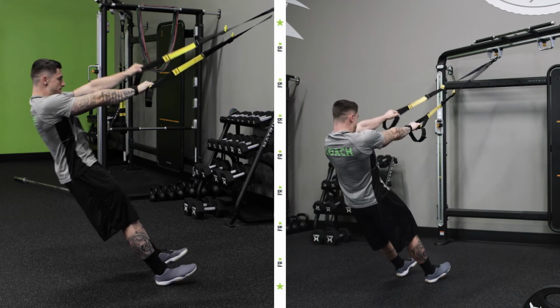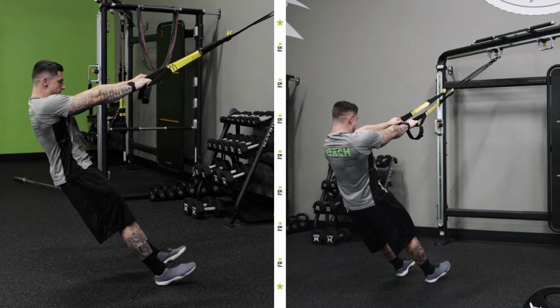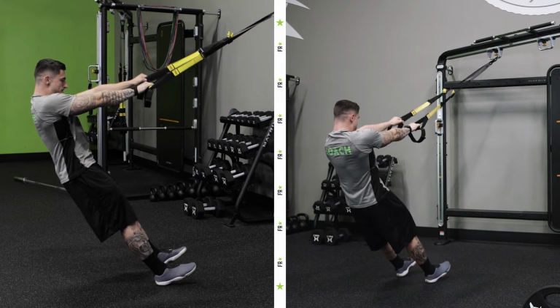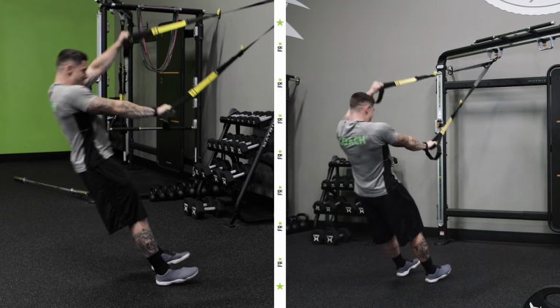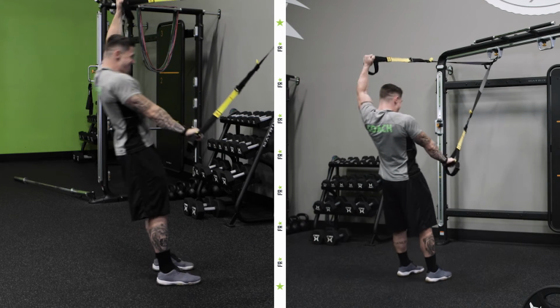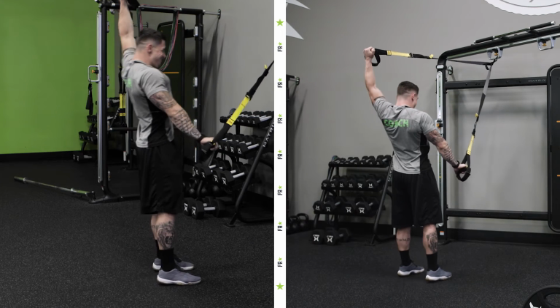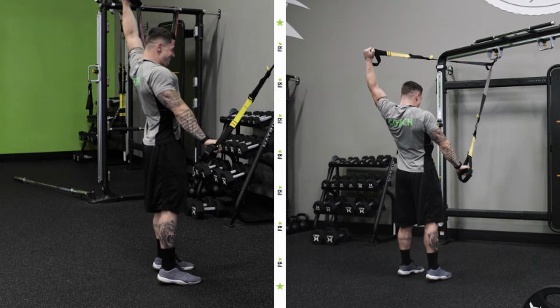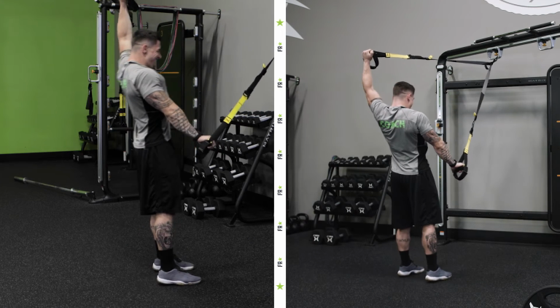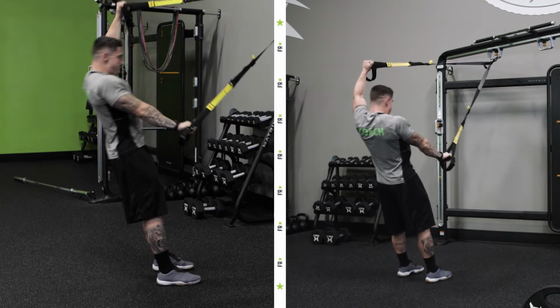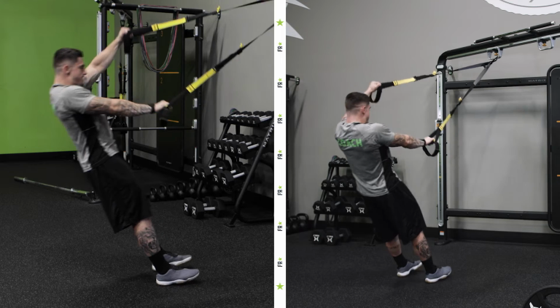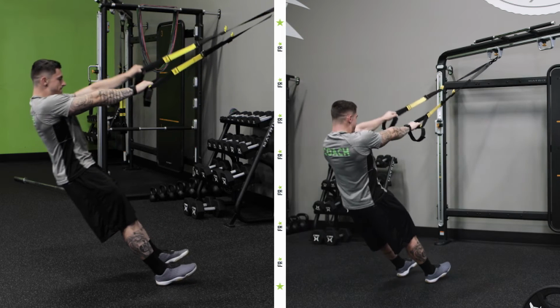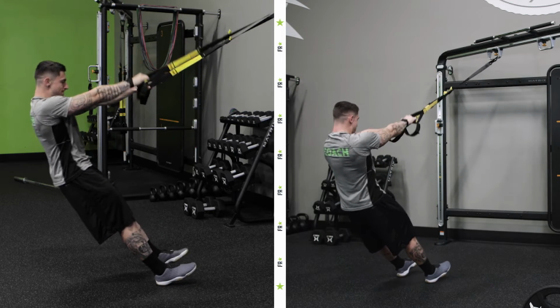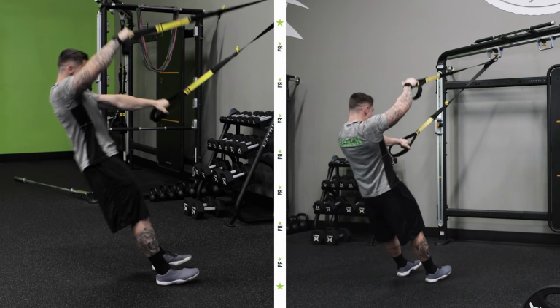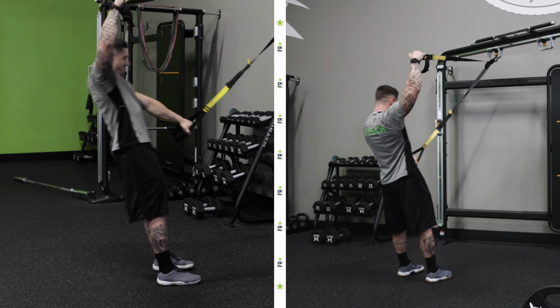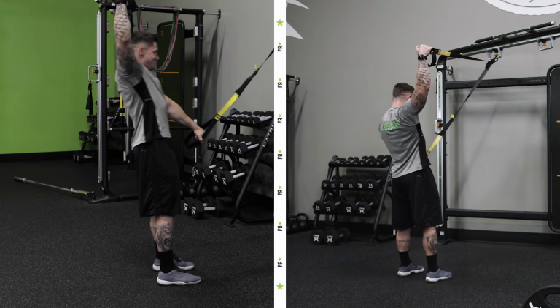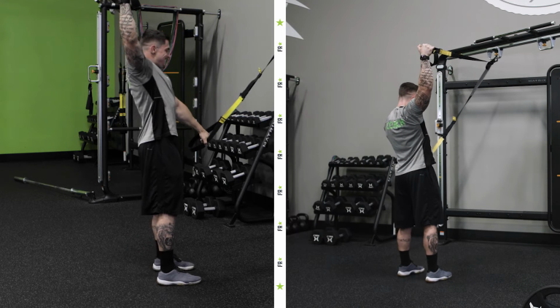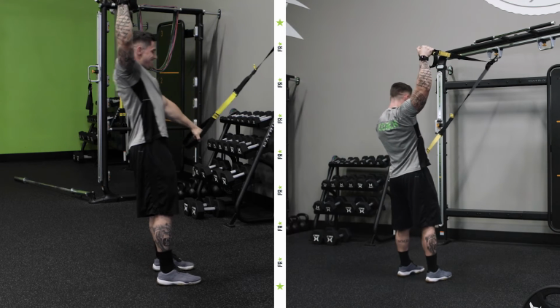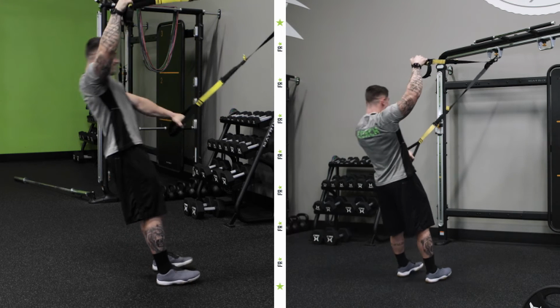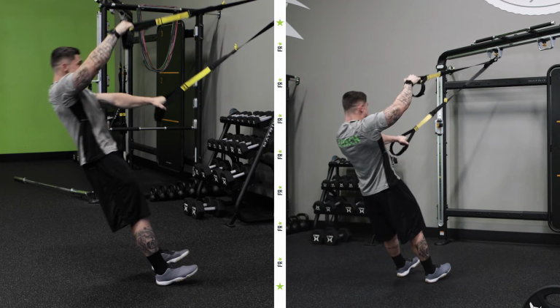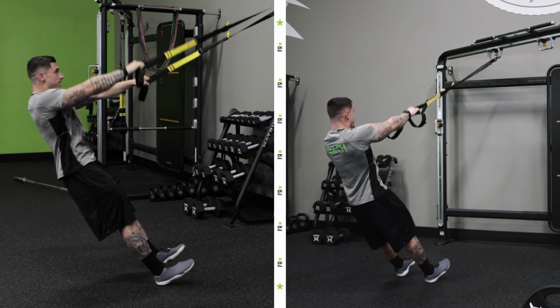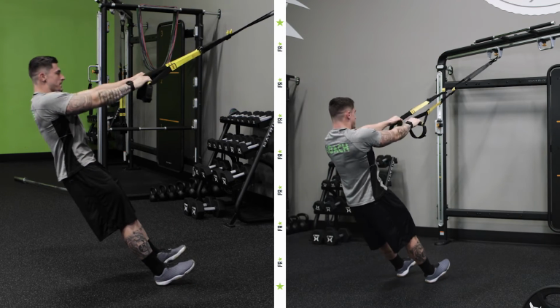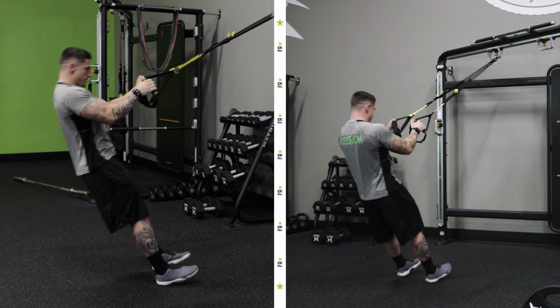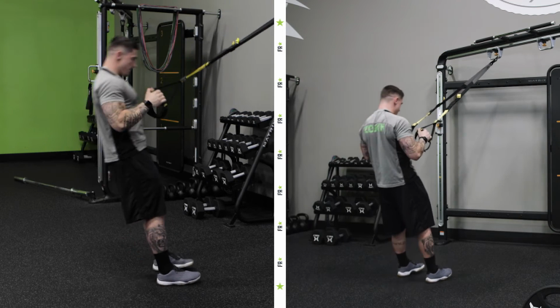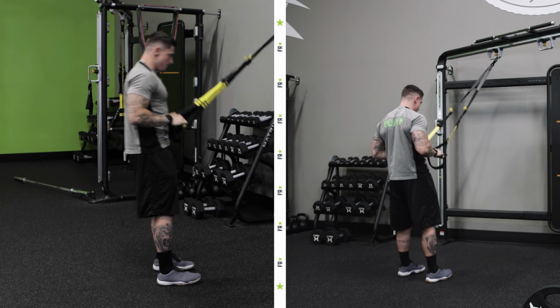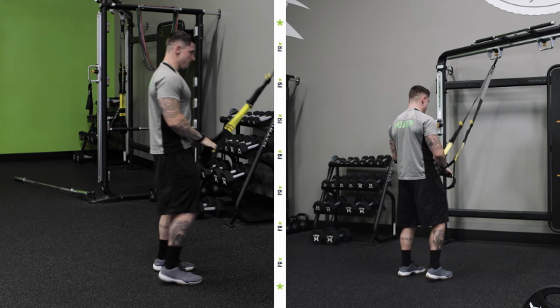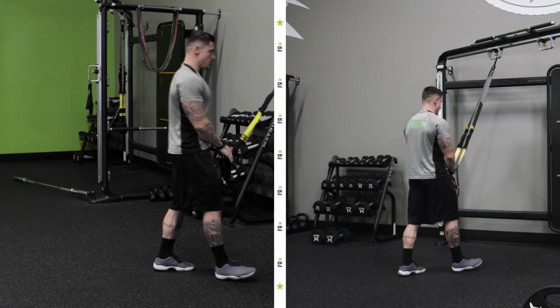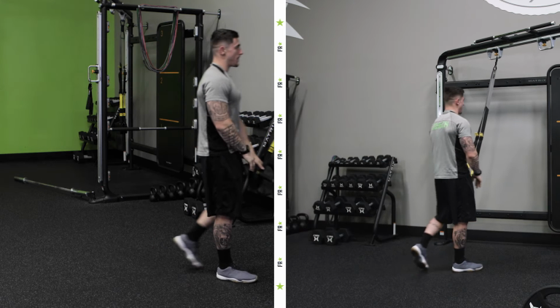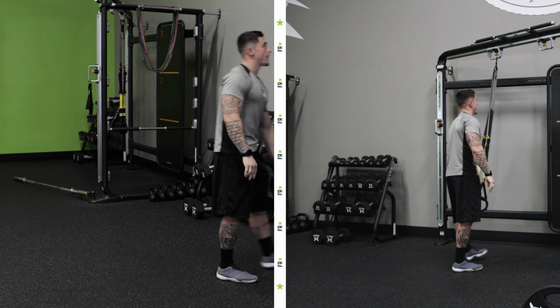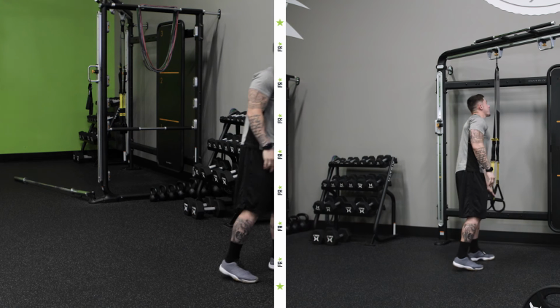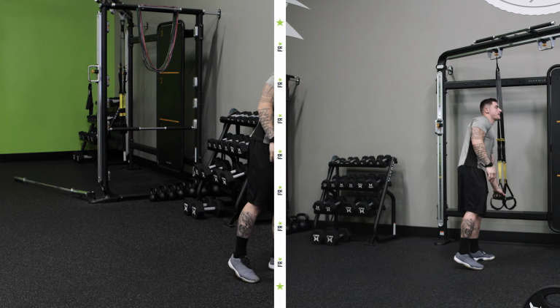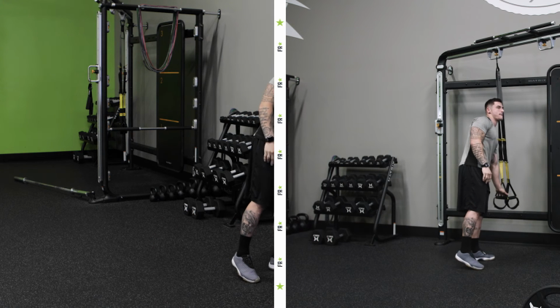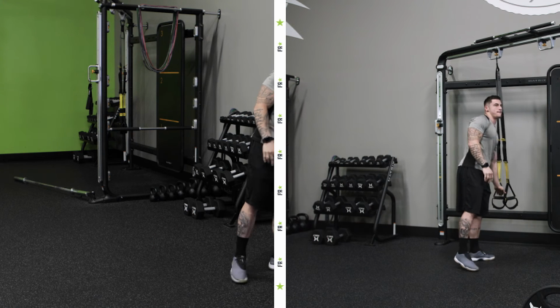Now we want to imagine our arms opening as wide as possible, making an alligator's mouth — one arm by our hip, one above our head. Then we alternate that and continue the process.